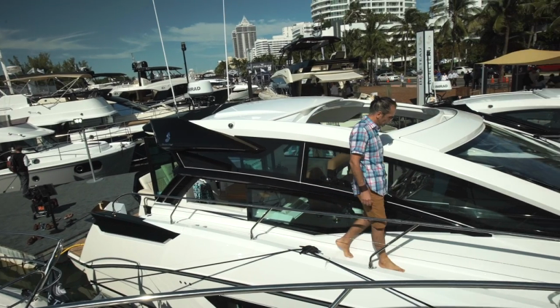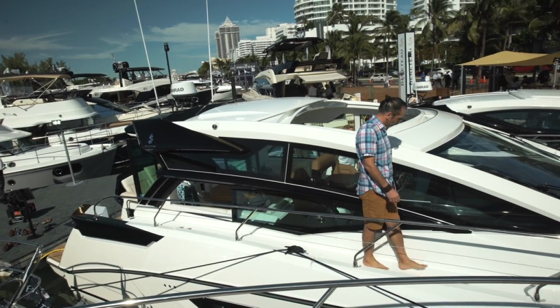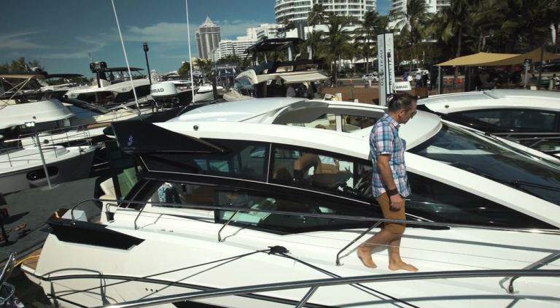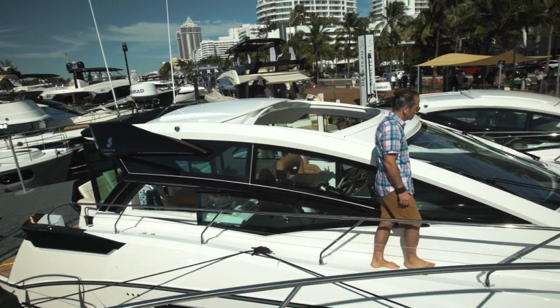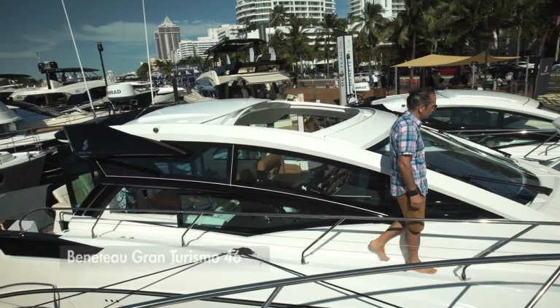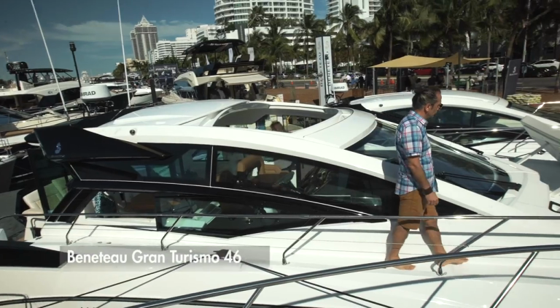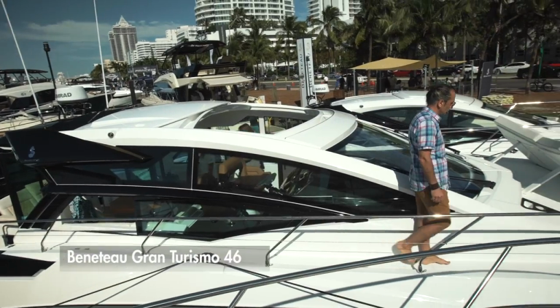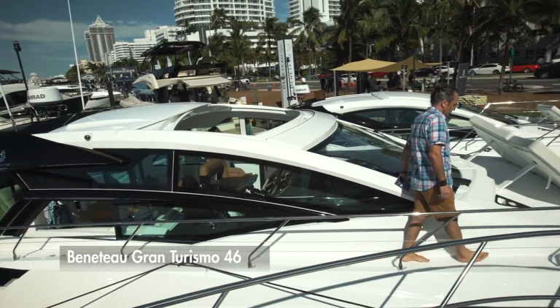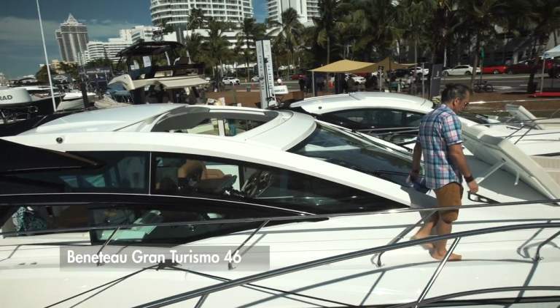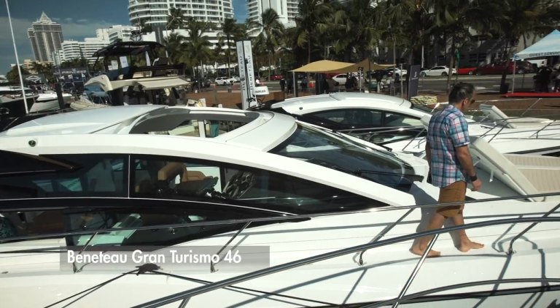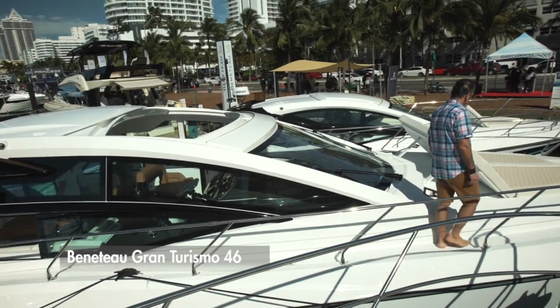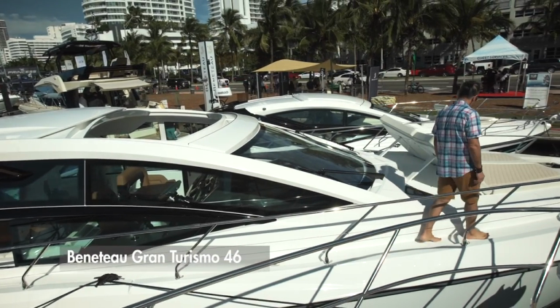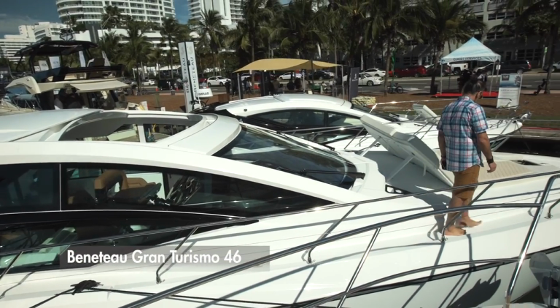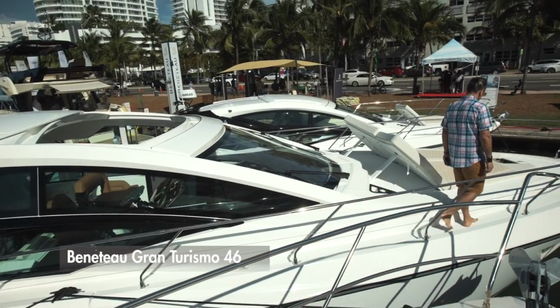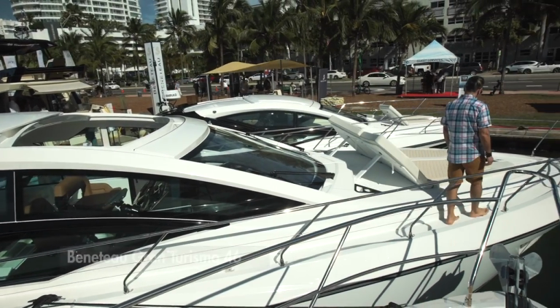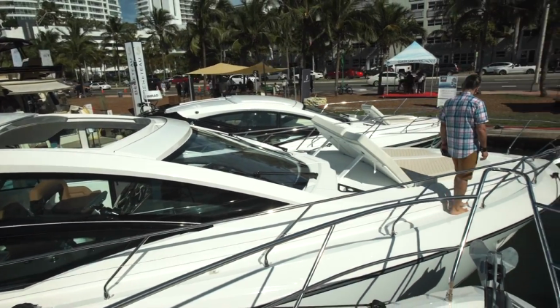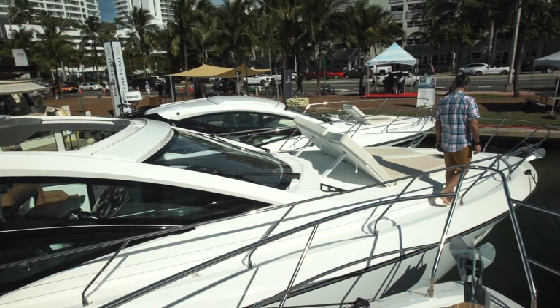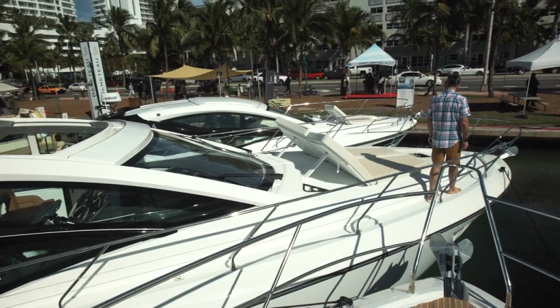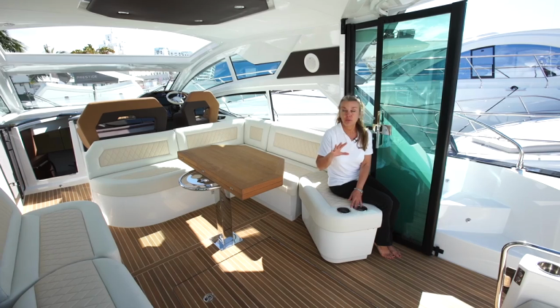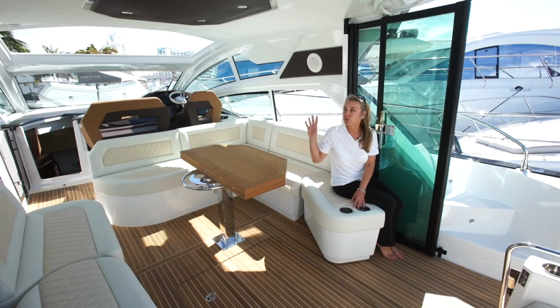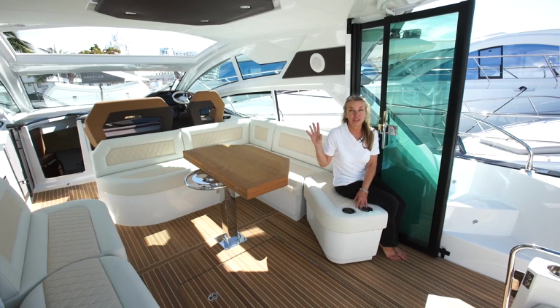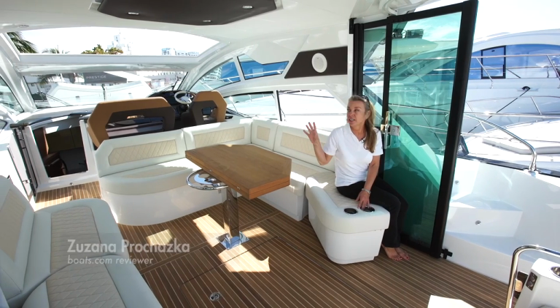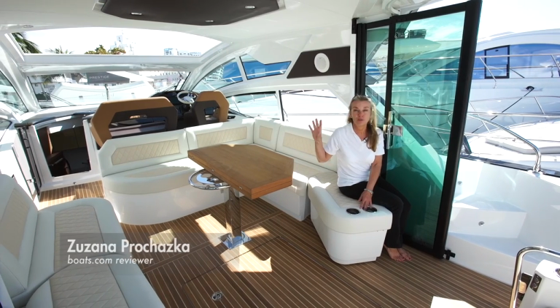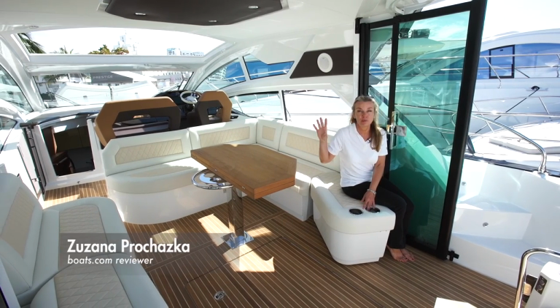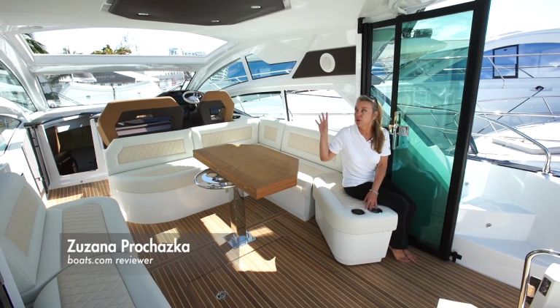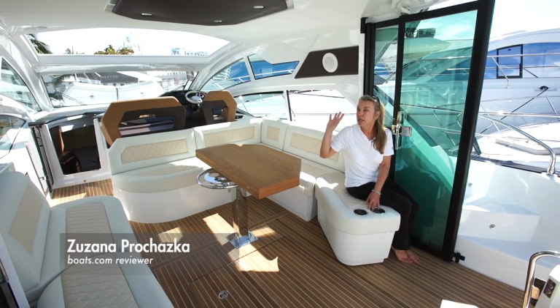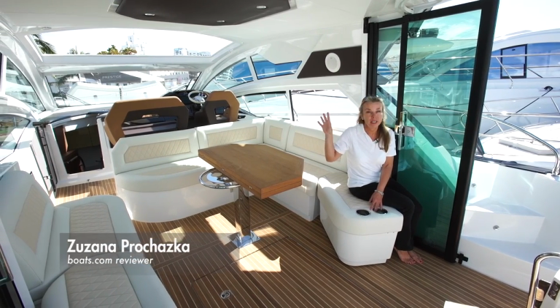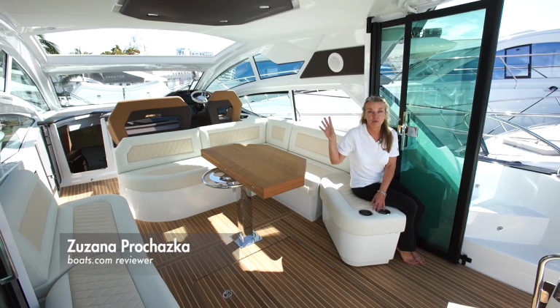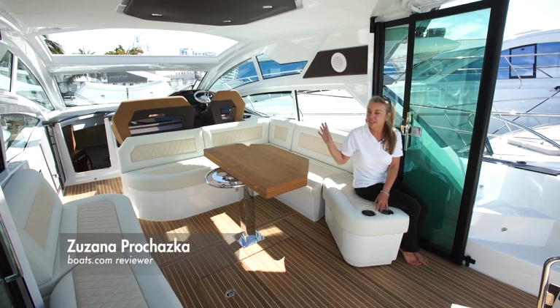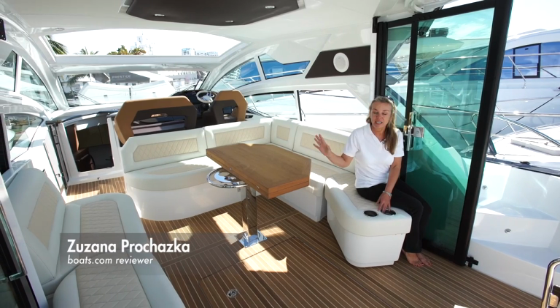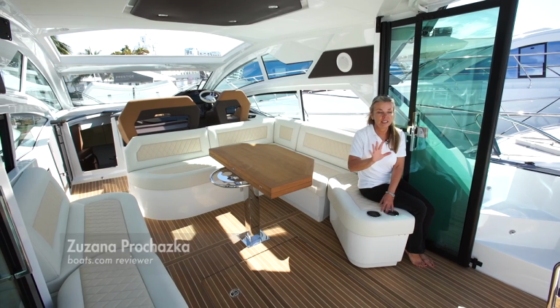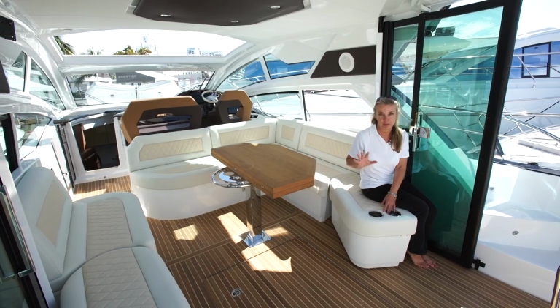We're here on the Beneteau Gran Turismo 46. This boat is the next generation of the Gran Turismo line. The 40 and the 46 are new boats with great new styling, two levels of window, and a big sunroof.